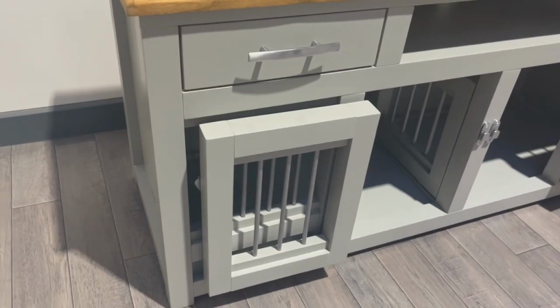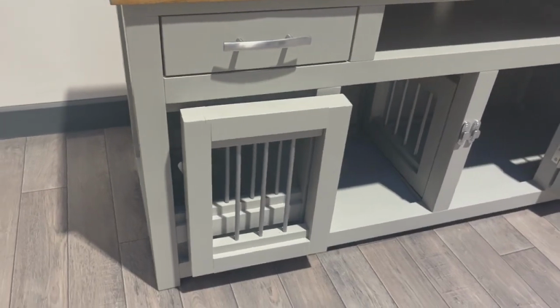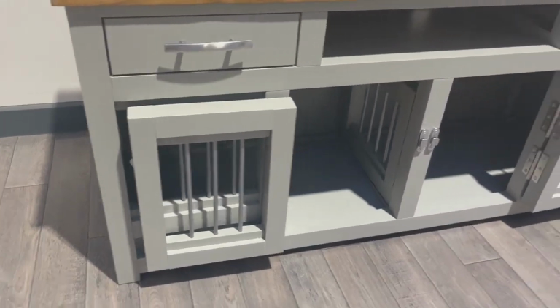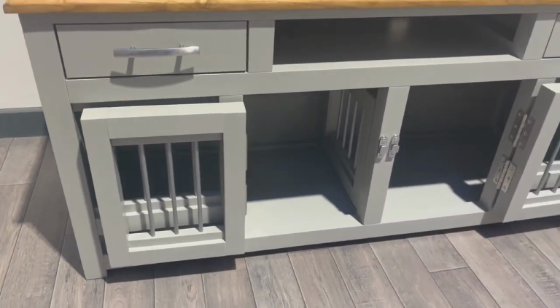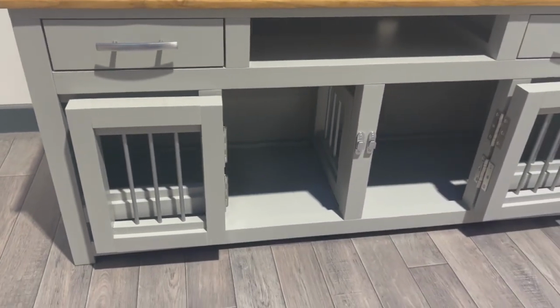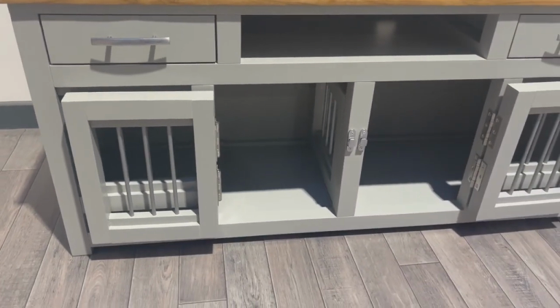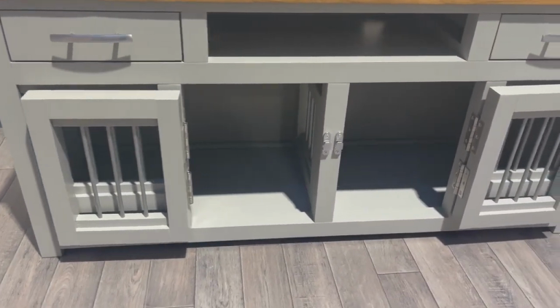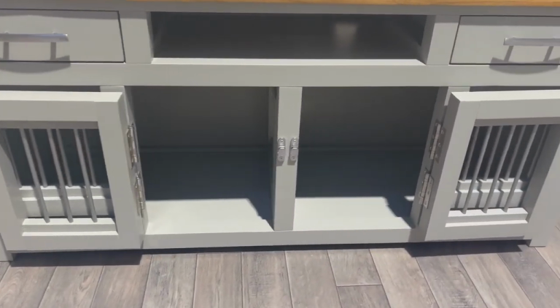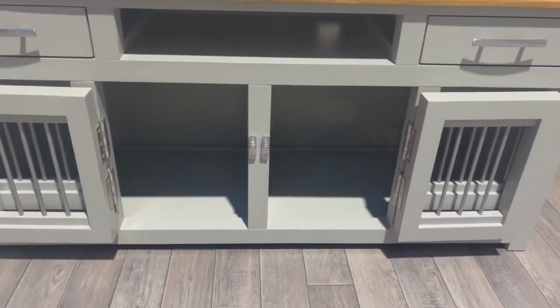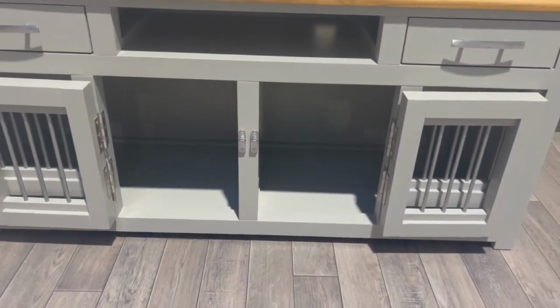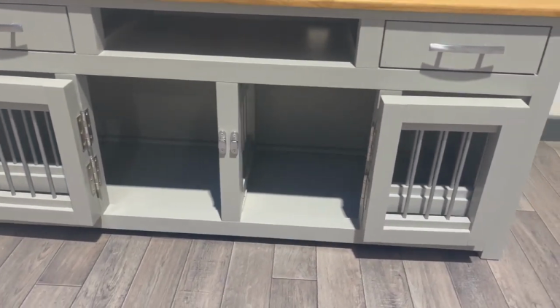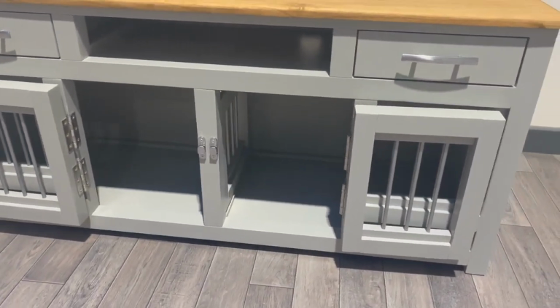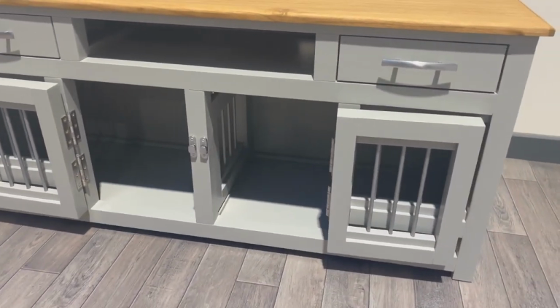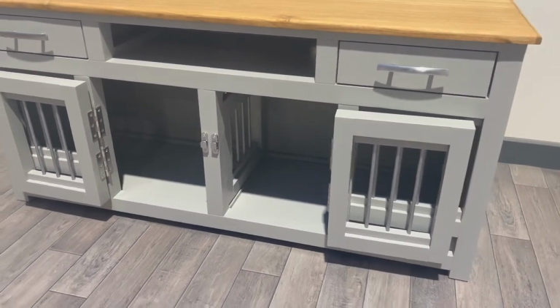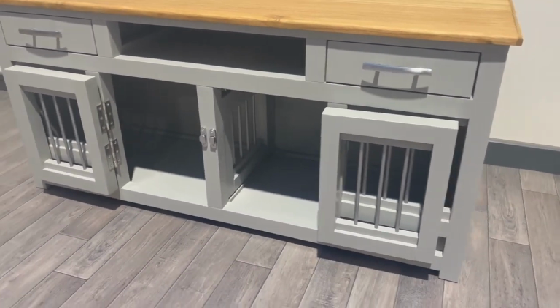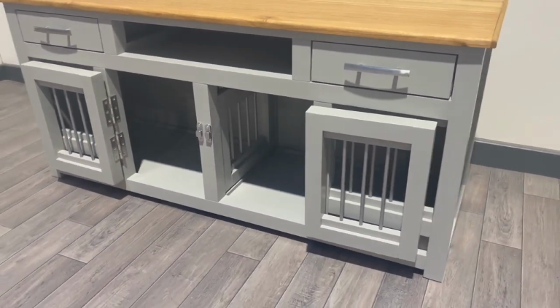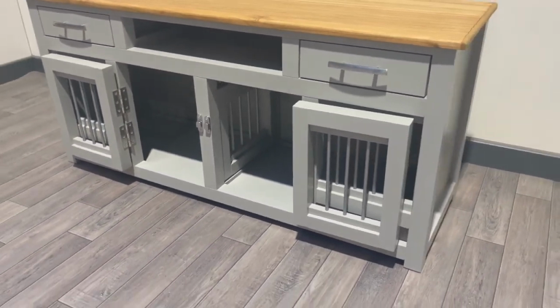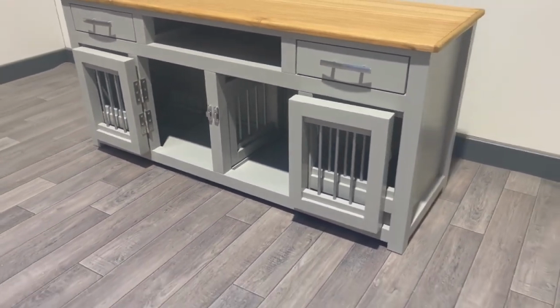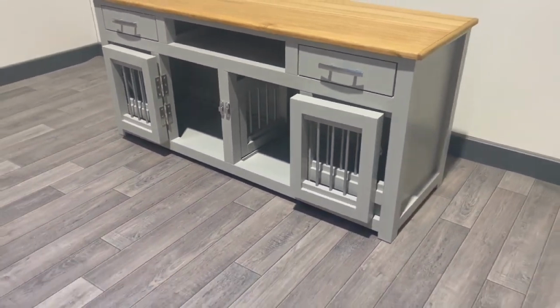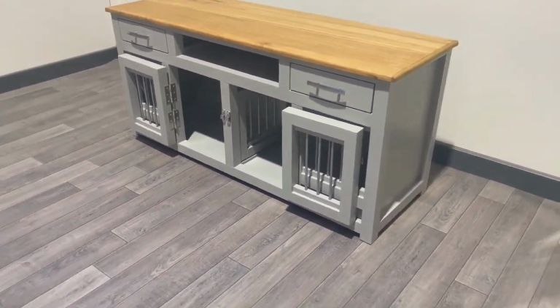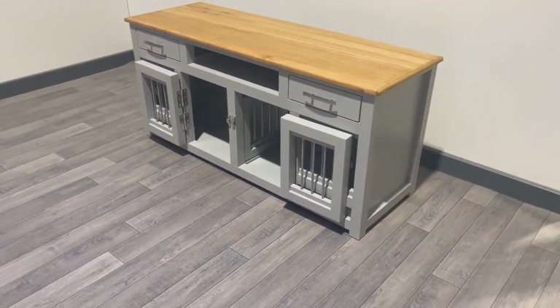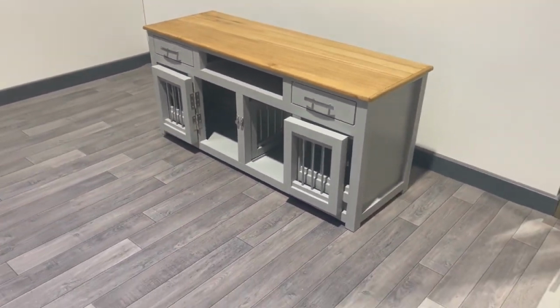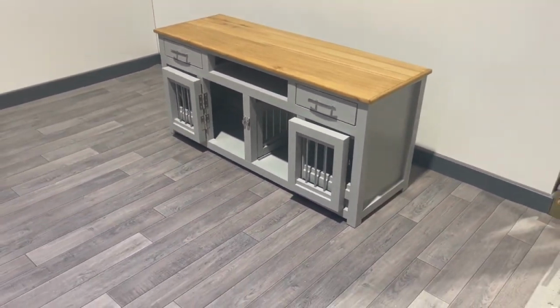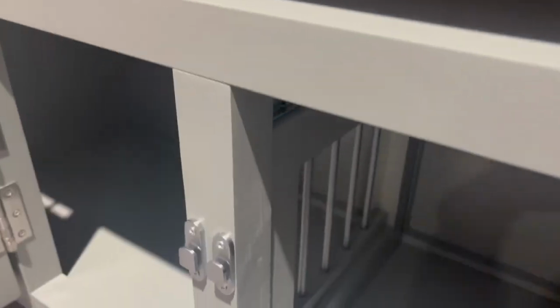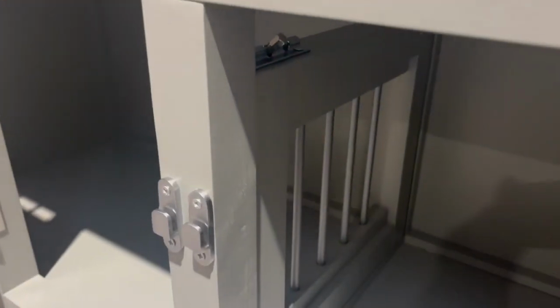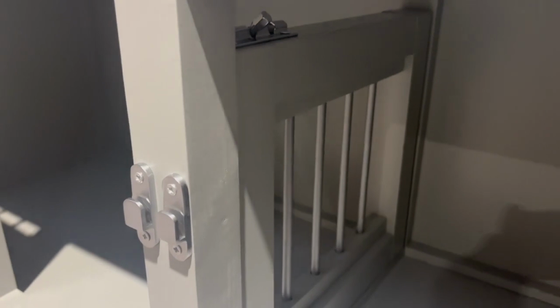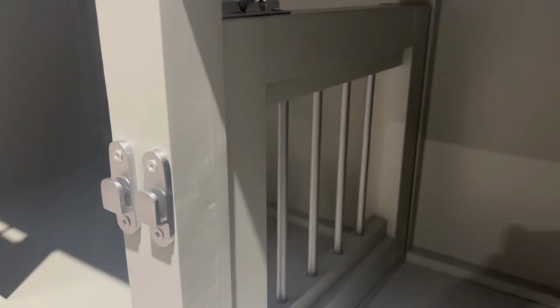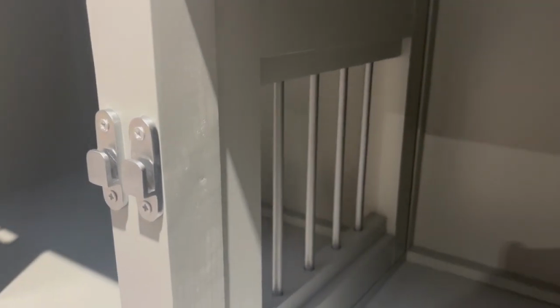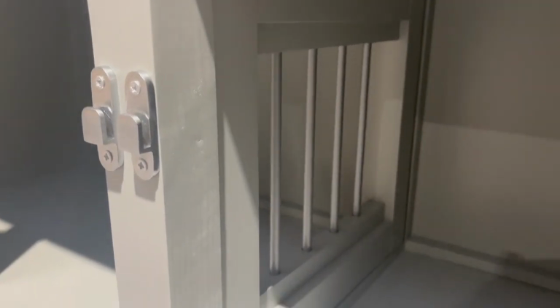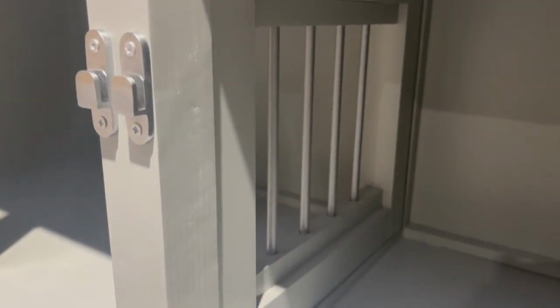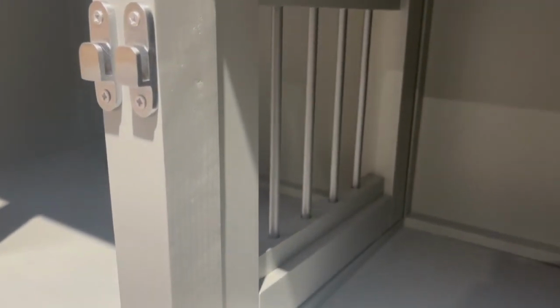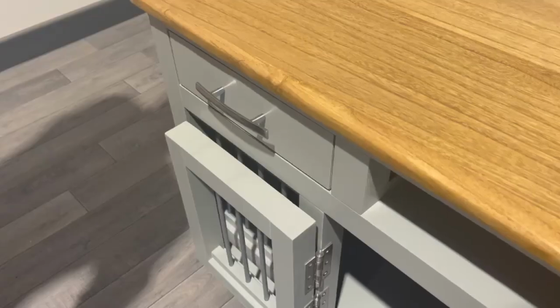We'll start with the dog section. We've got these two double dog rooms at the bottom here as a feature of our sky bedroom. We also have a removable divide so that the divide can be taken out and the two dogs can share when they want to be sharing.